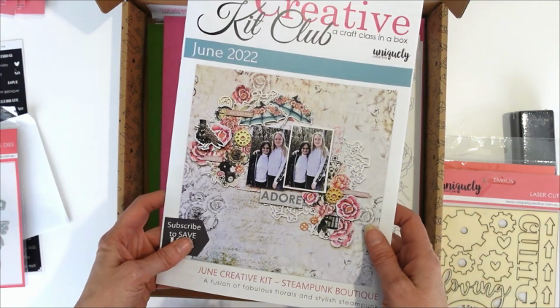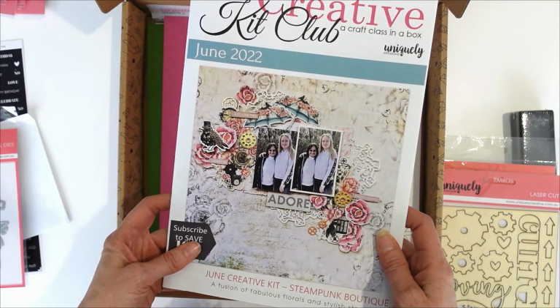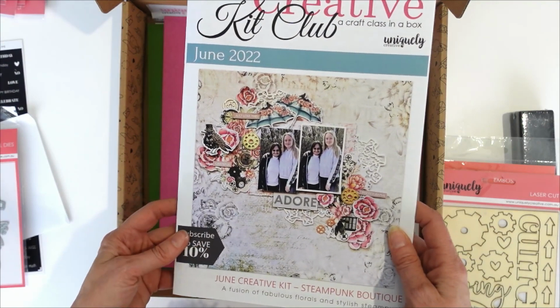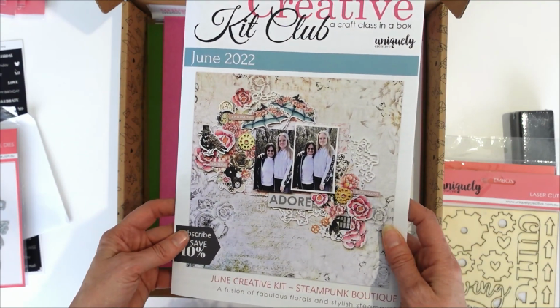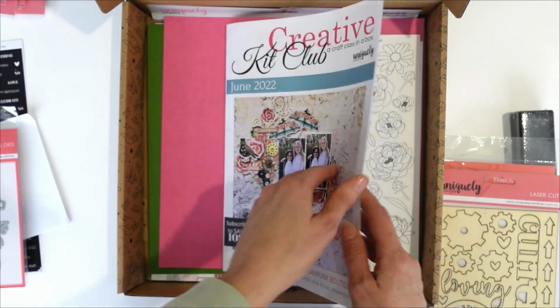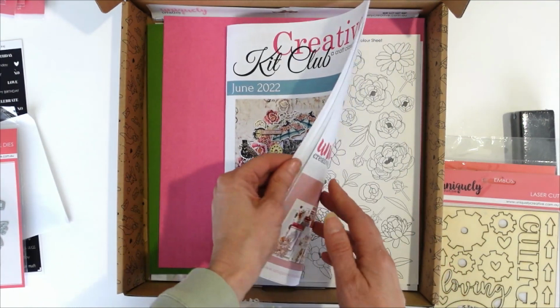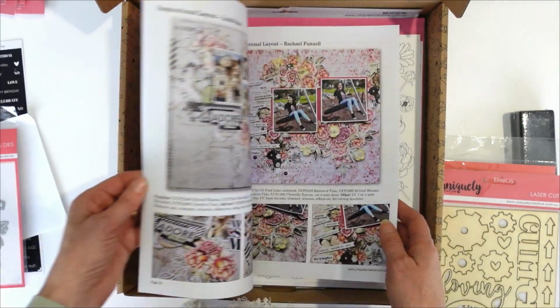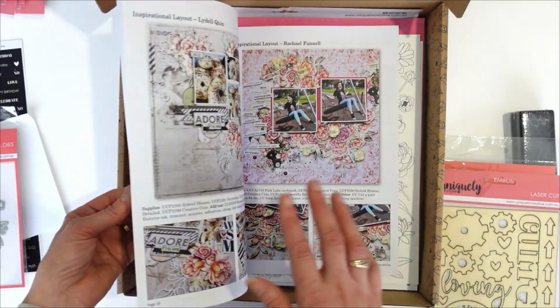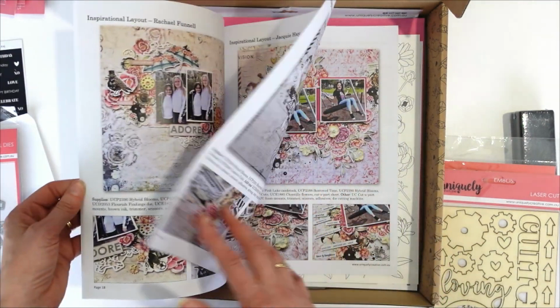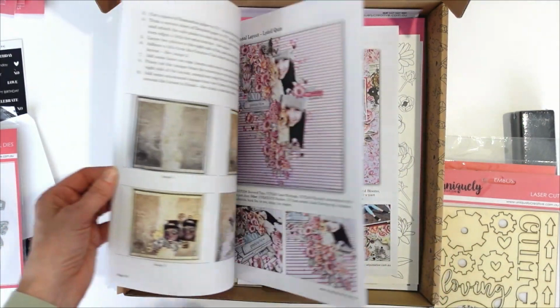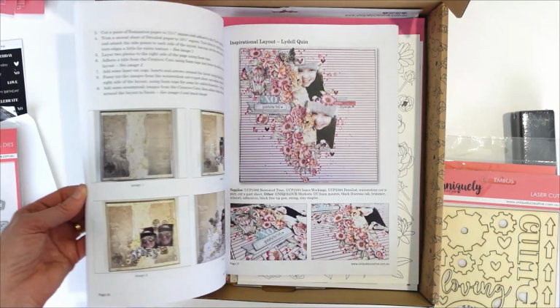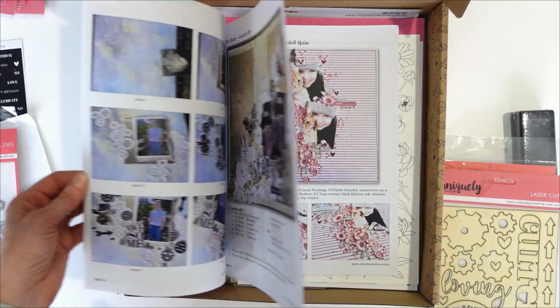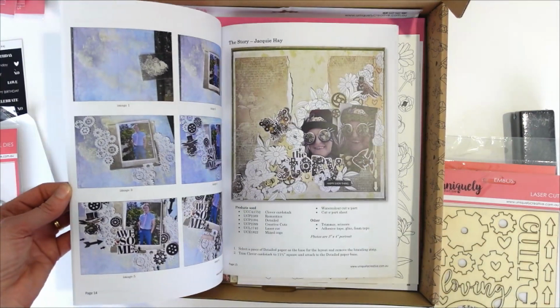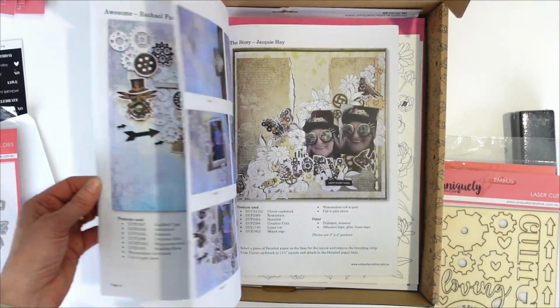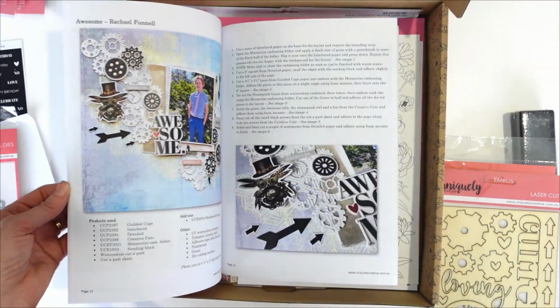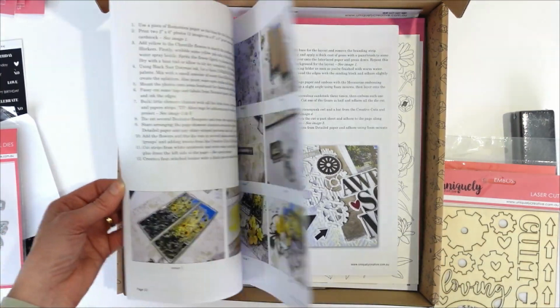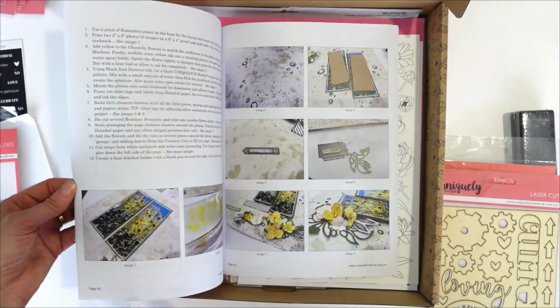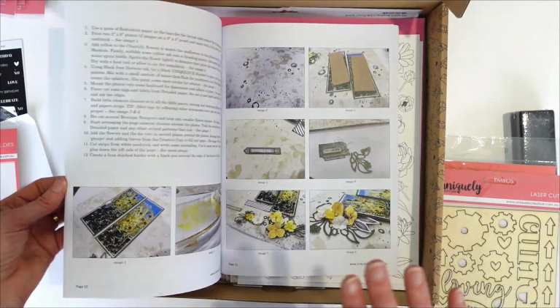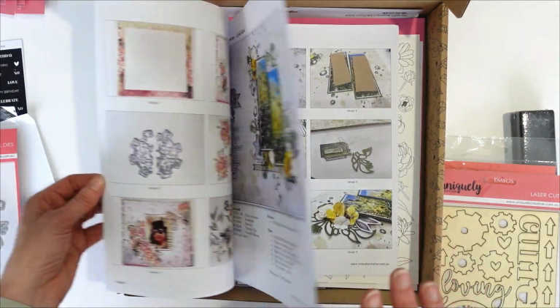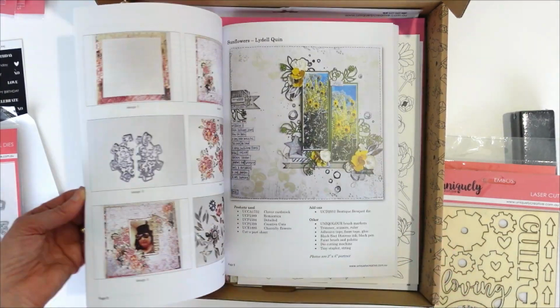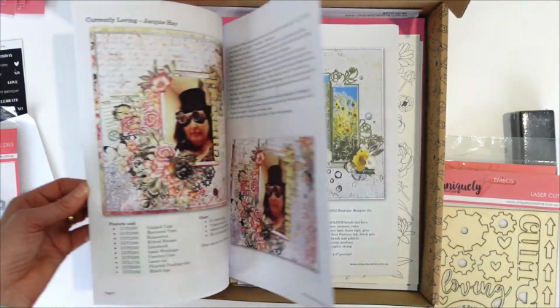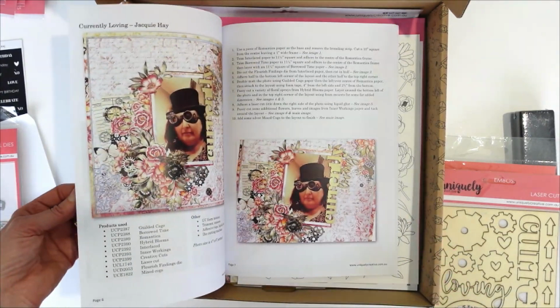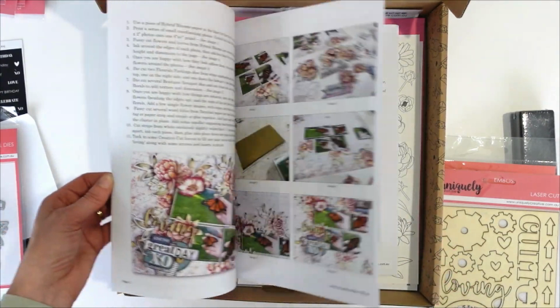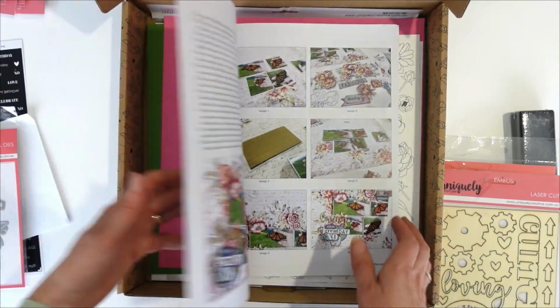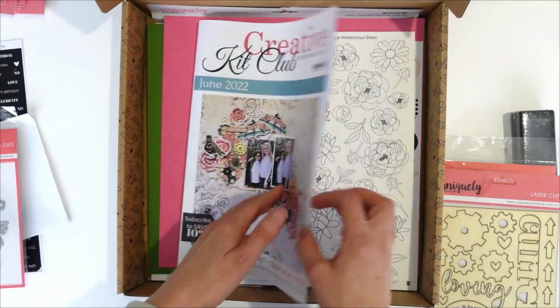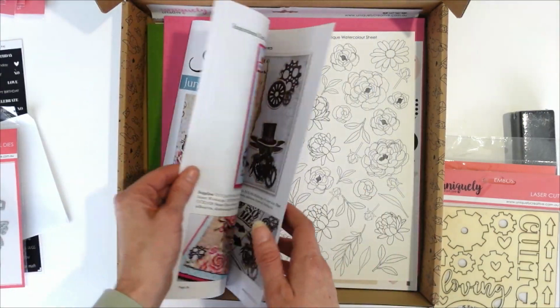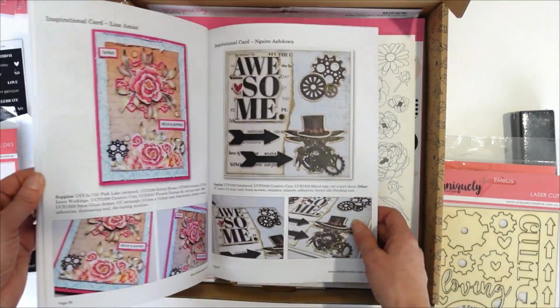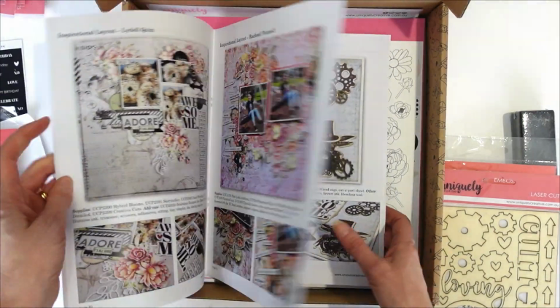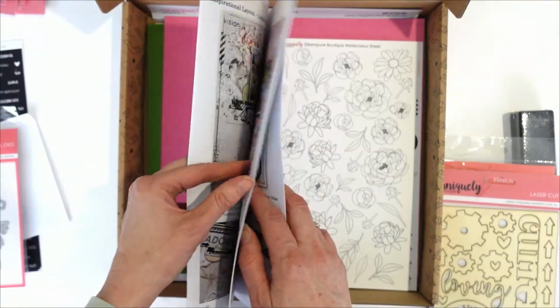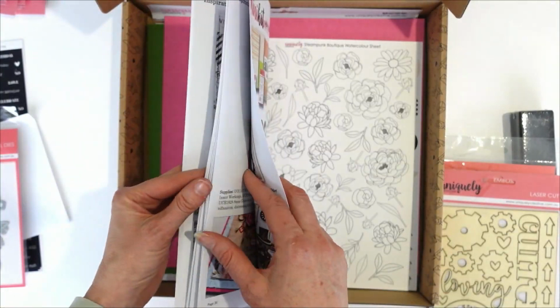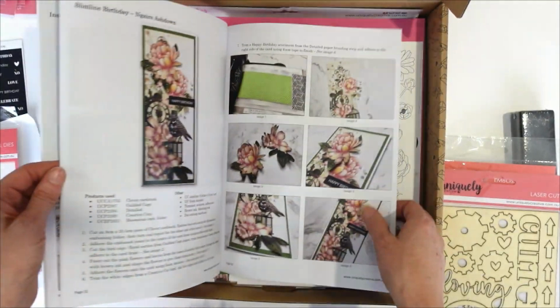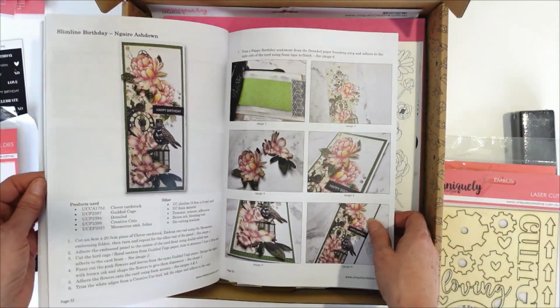We have our Inspiration and Ideas Walk which is full of all inspirational layouts, plus all of our step-by-step tutorials with photos of how to create gorgeous scrapbooking layouts, and in the back we've got all these beautiful cards.